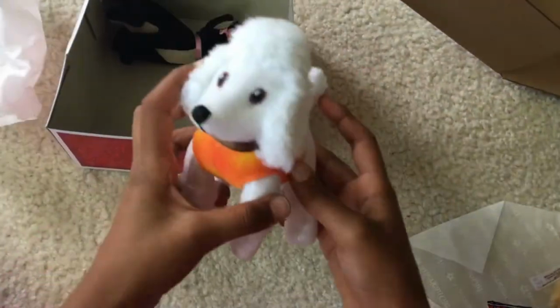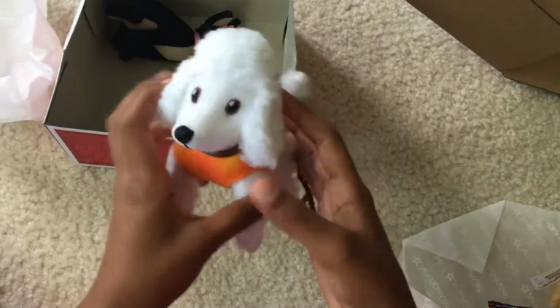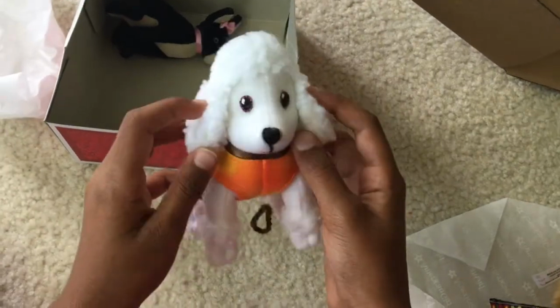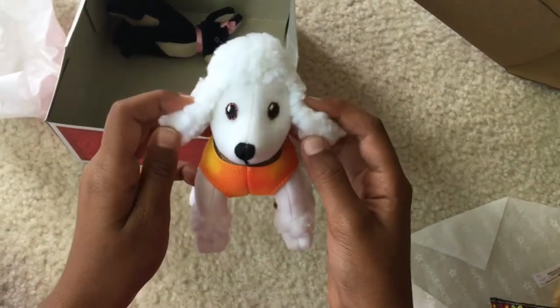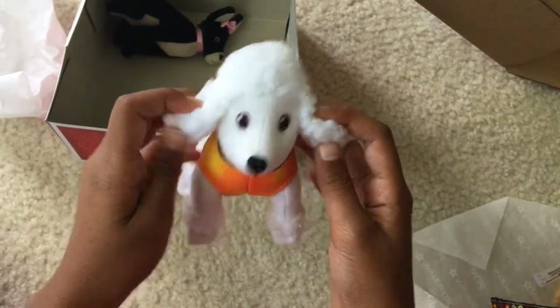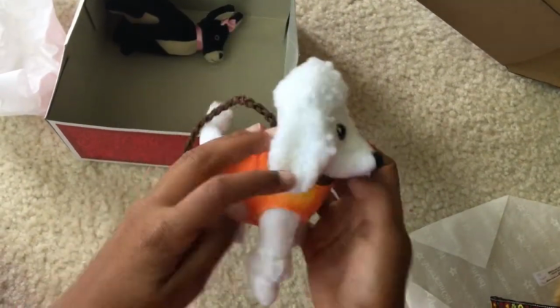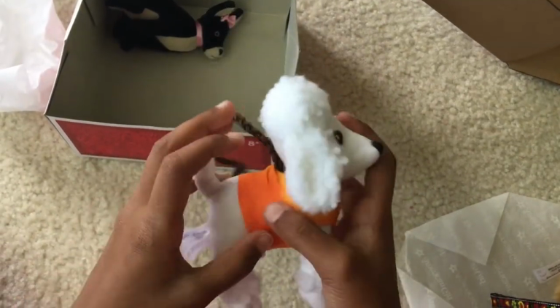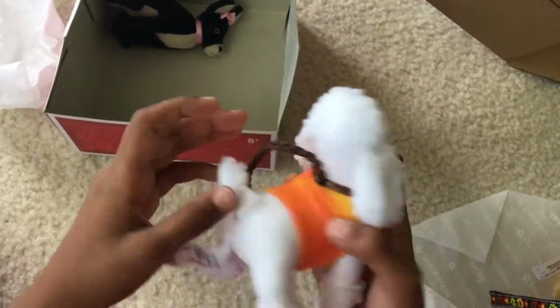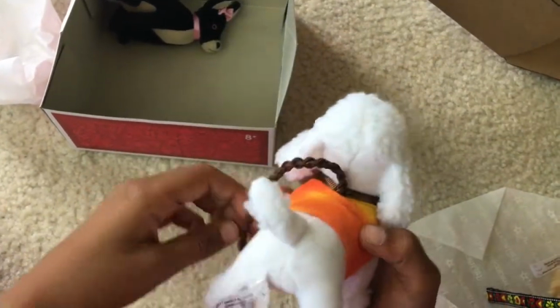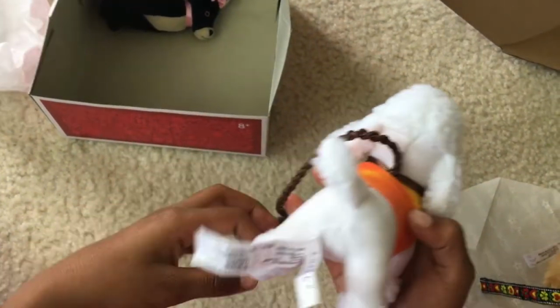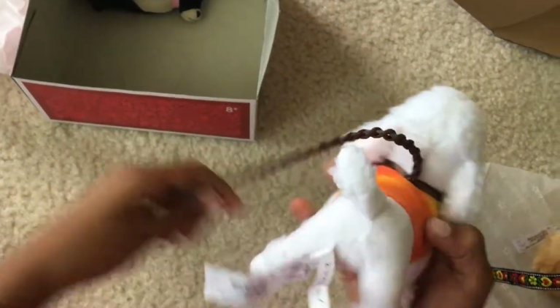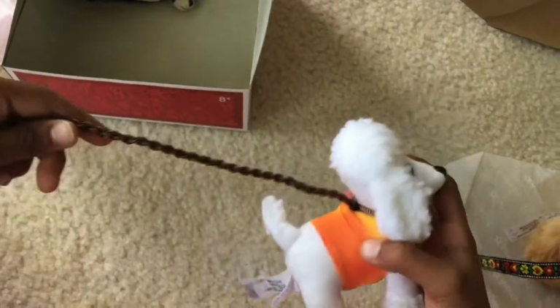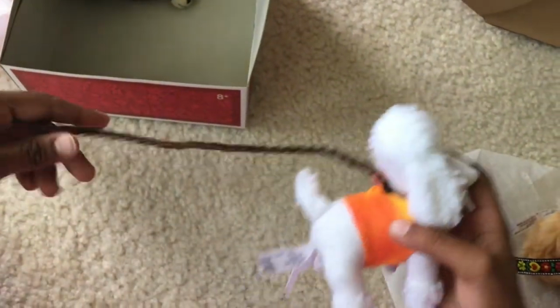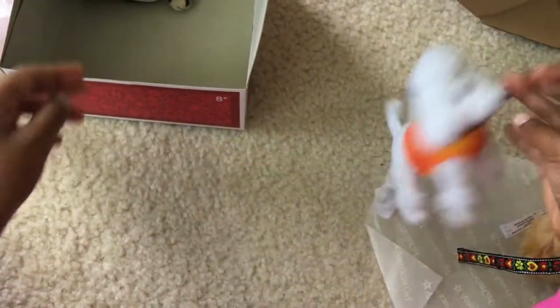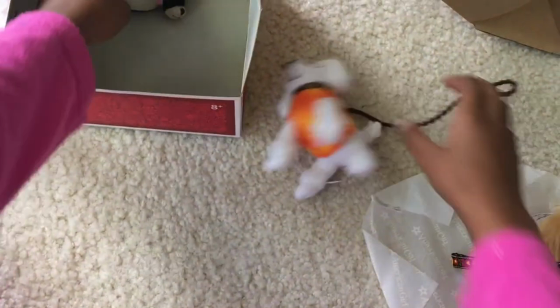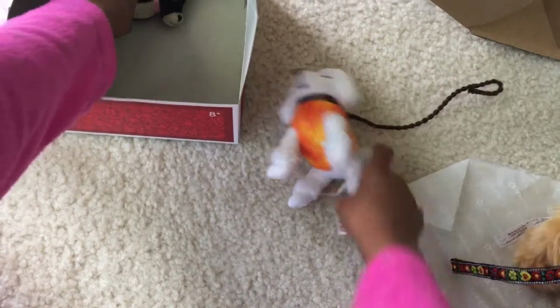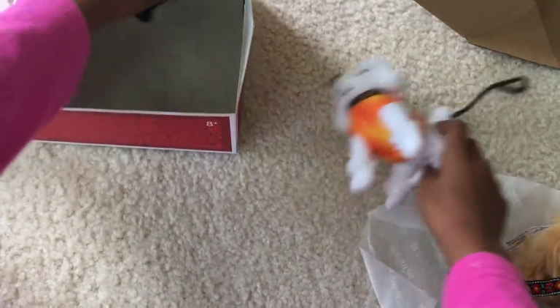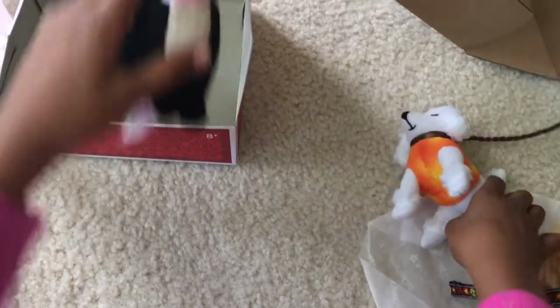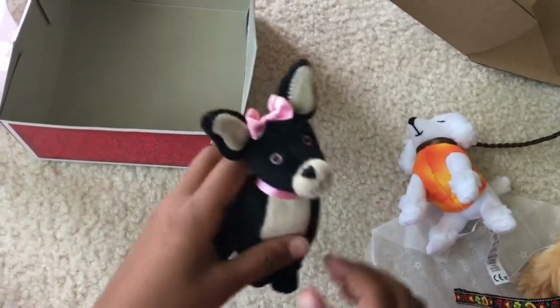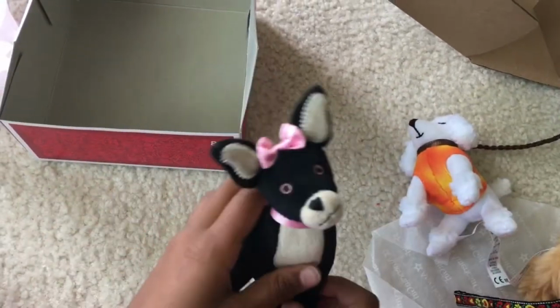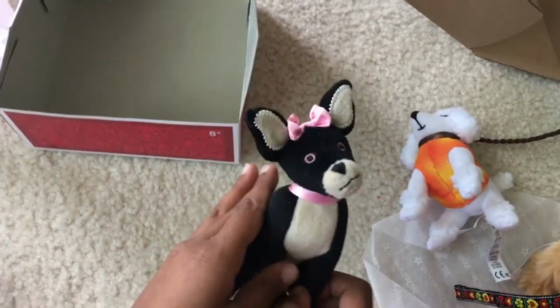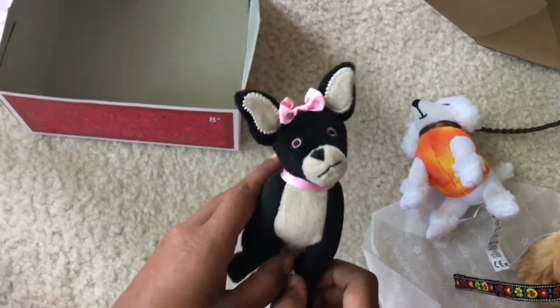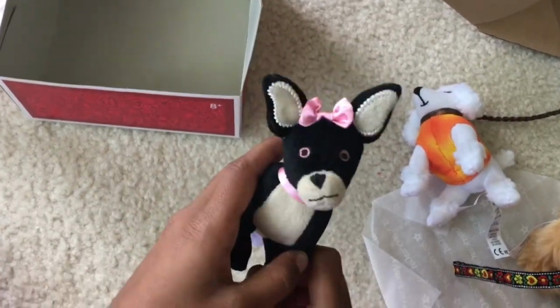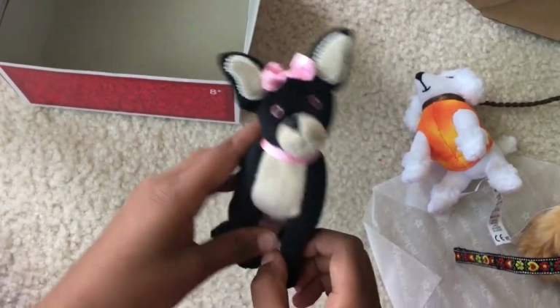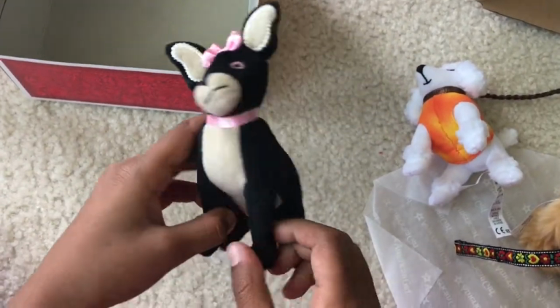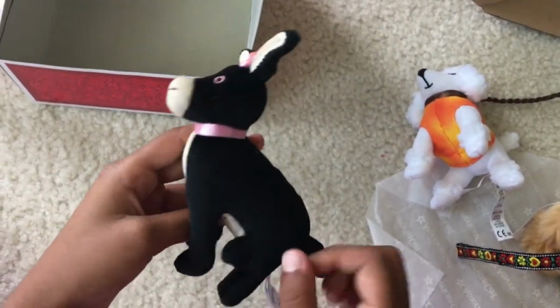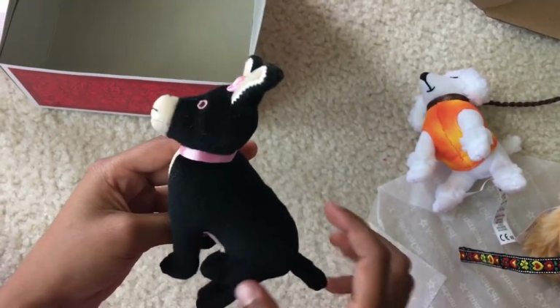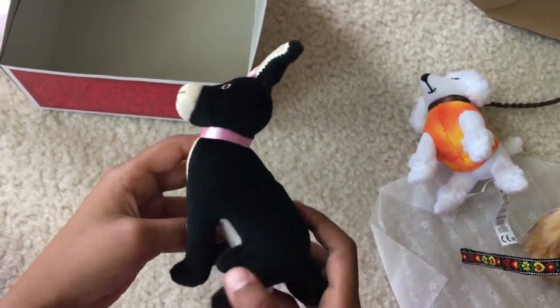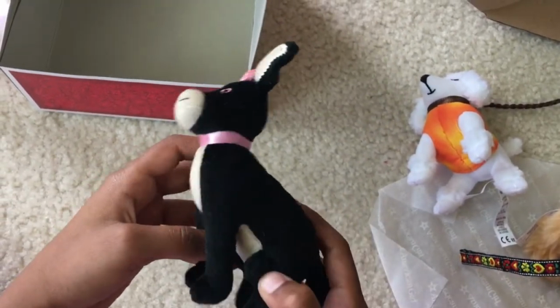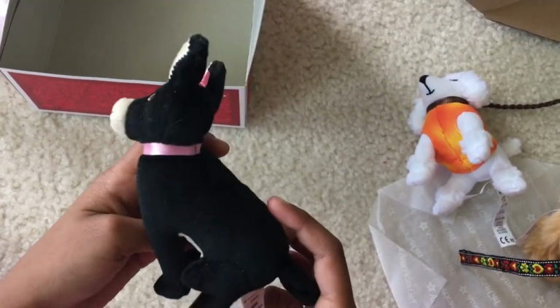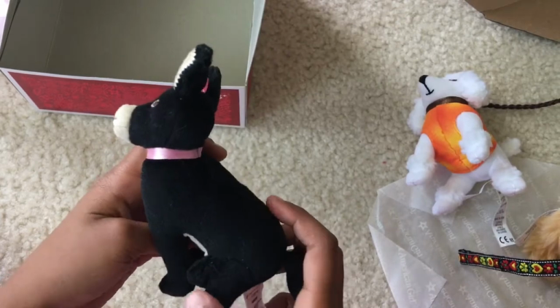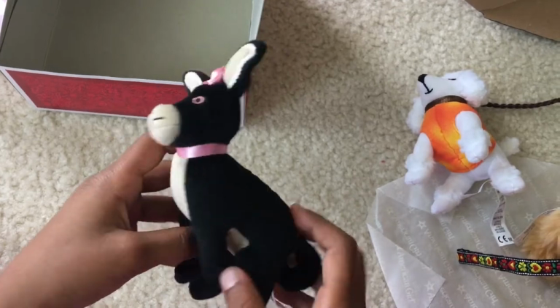Aww, look at this pretty poodle. And she's got a braided leash. And look, we got a tiny chihuahua with bow and collar.